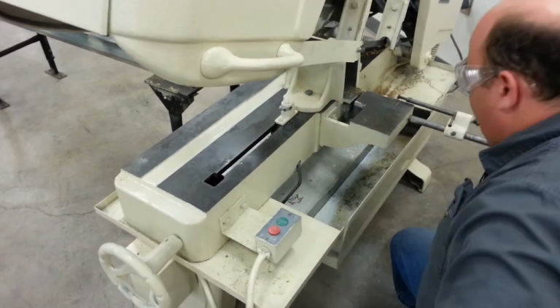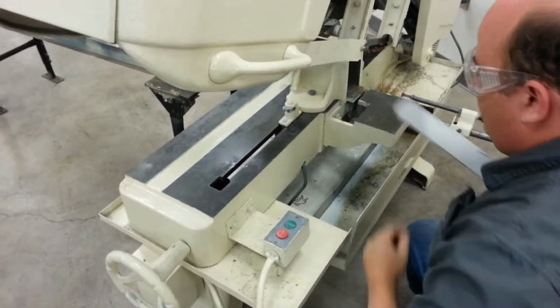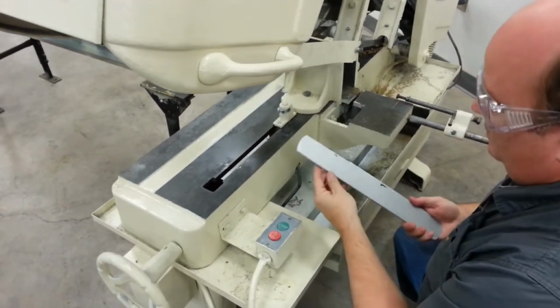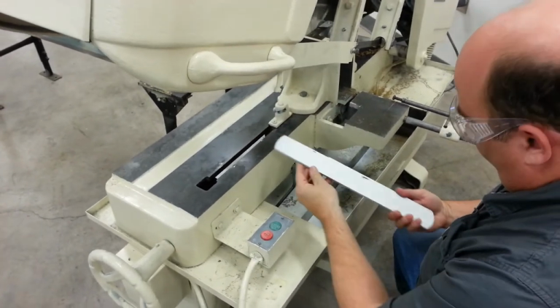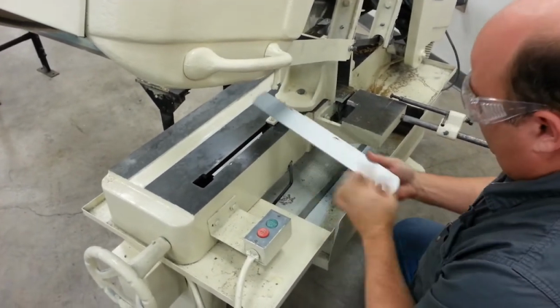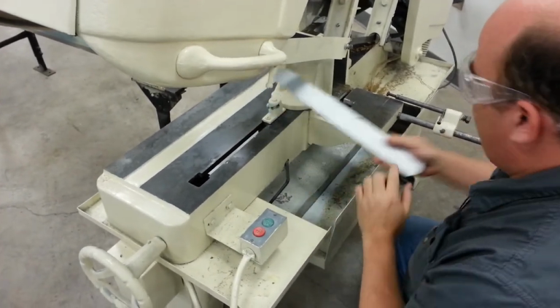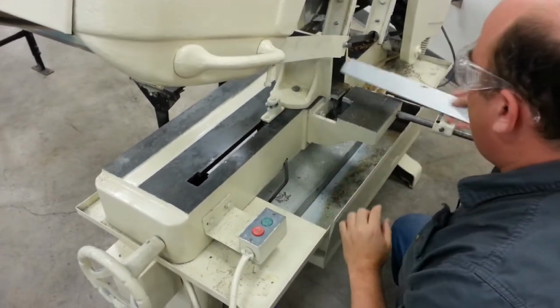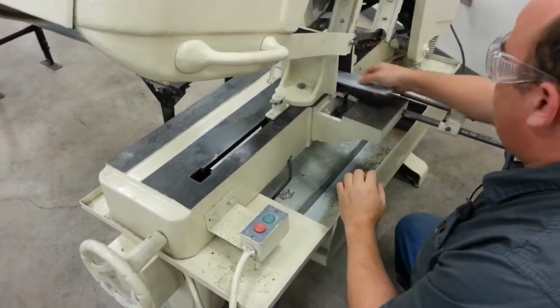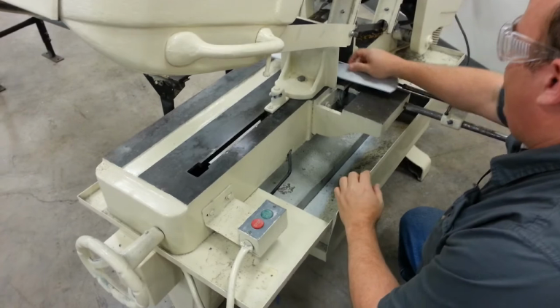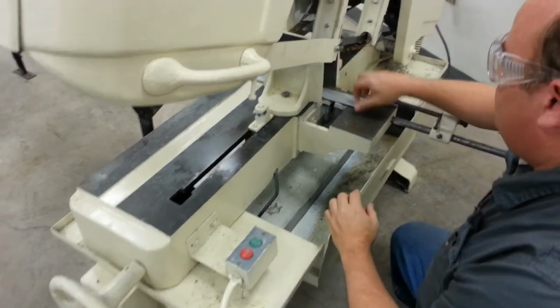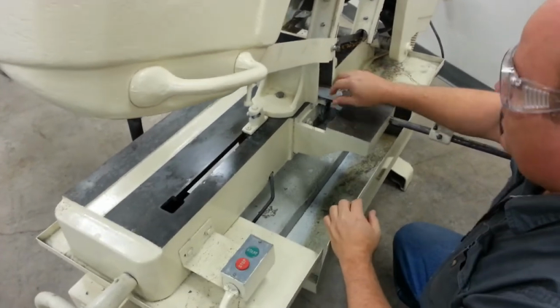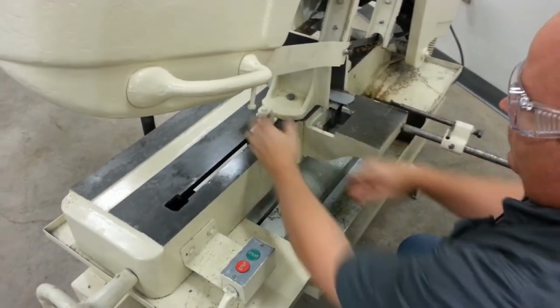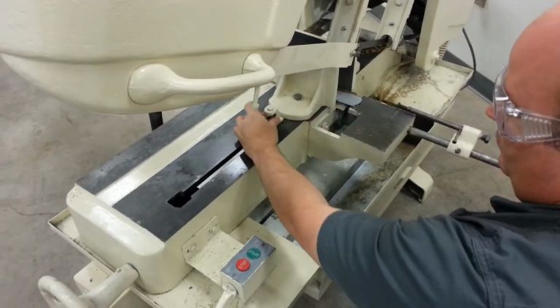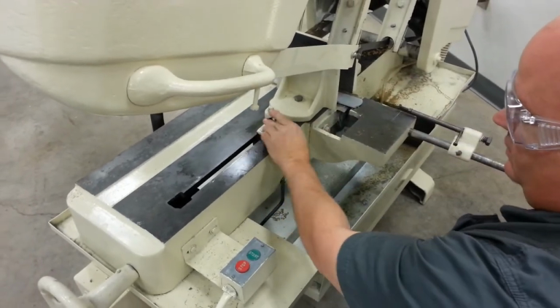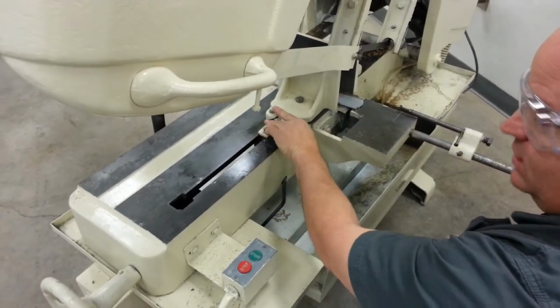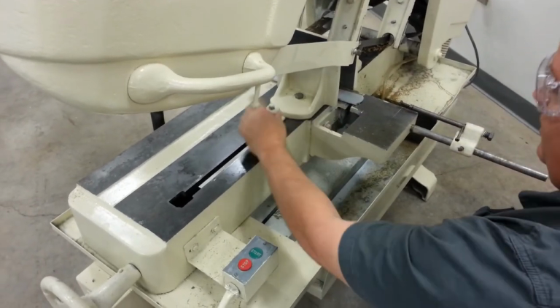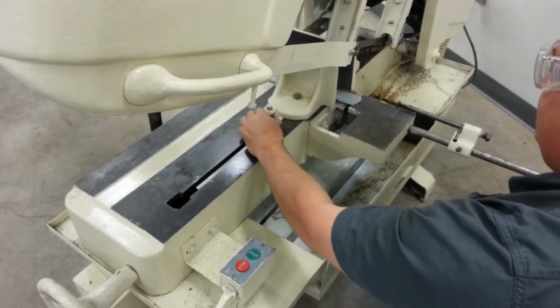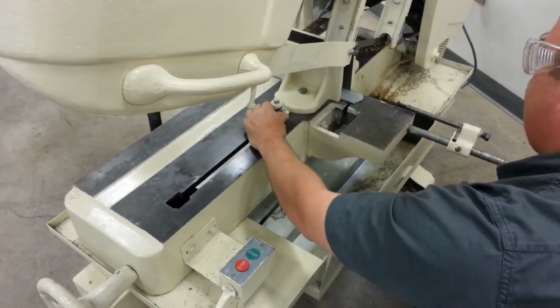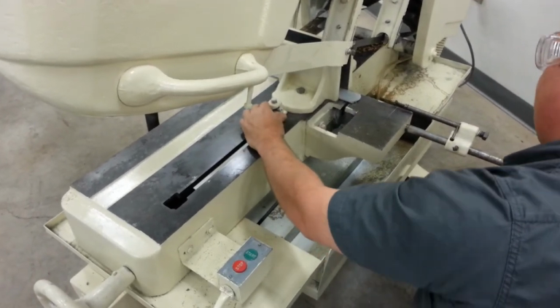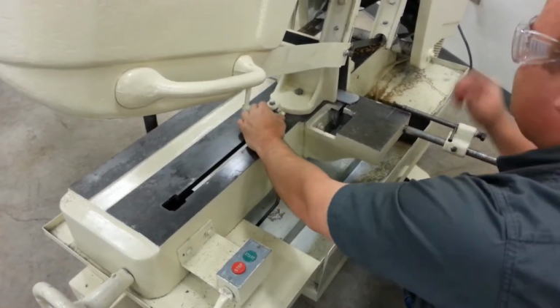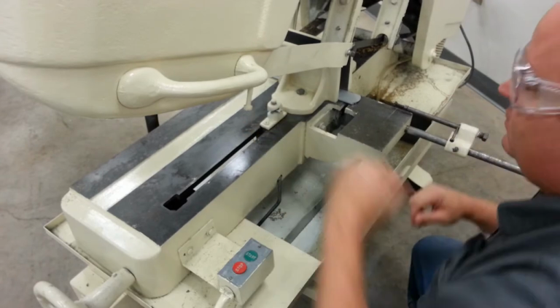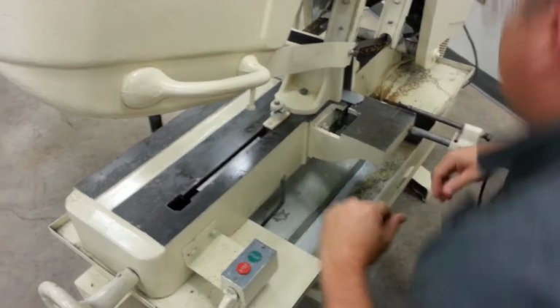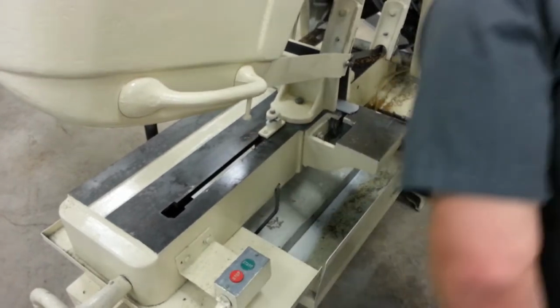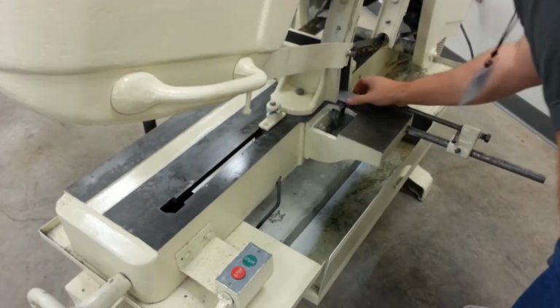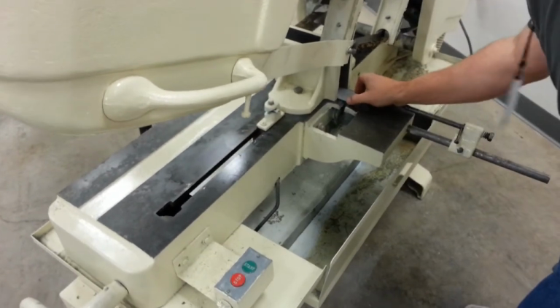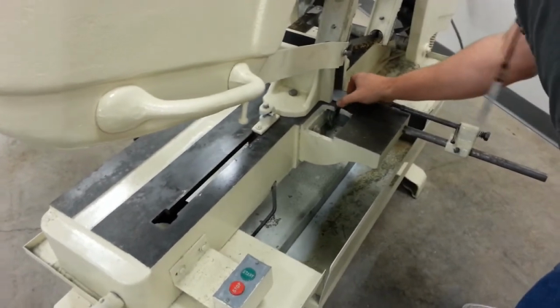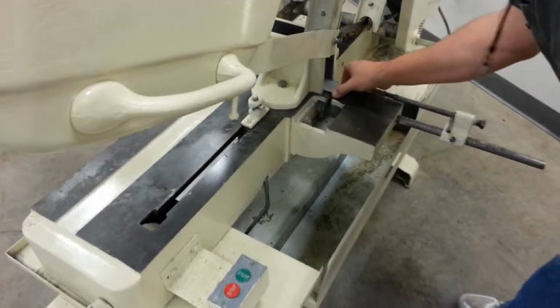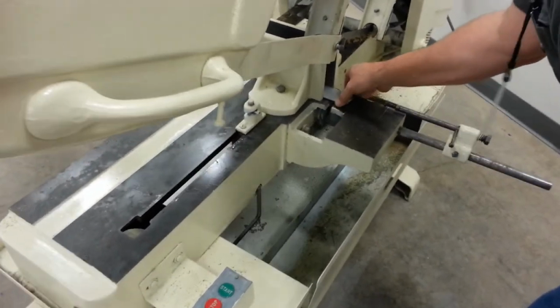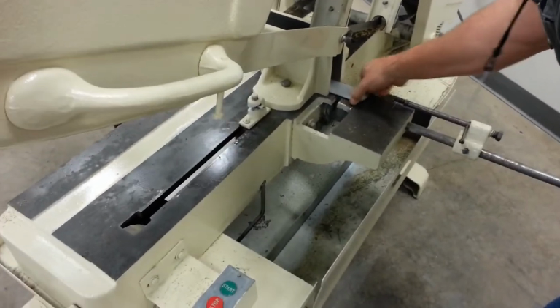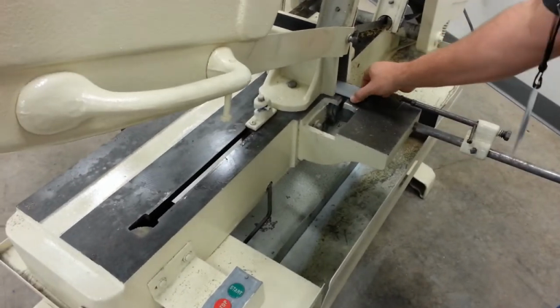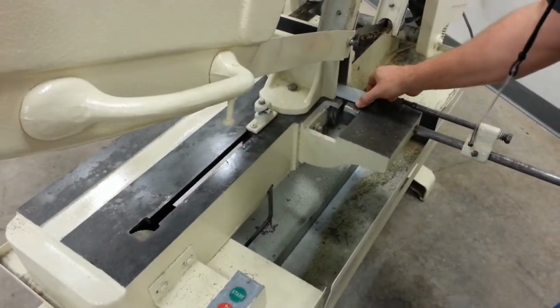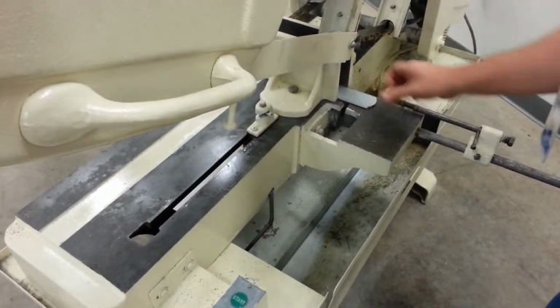Put the piece — and hopefully you've scored it — inside the vise. Adjust this up, and you can push the vise to get it close. You'll want to bring the blade down to match up your score mark.